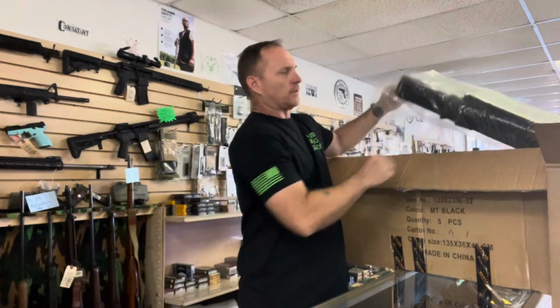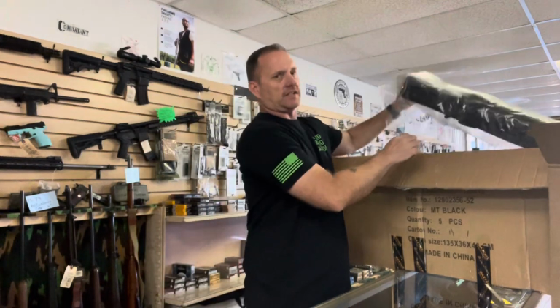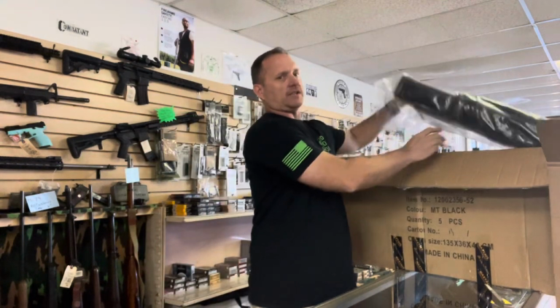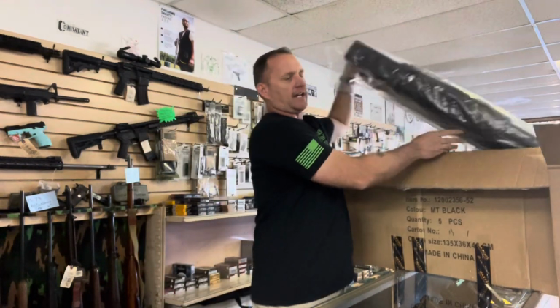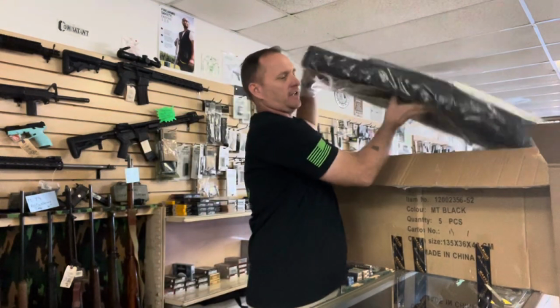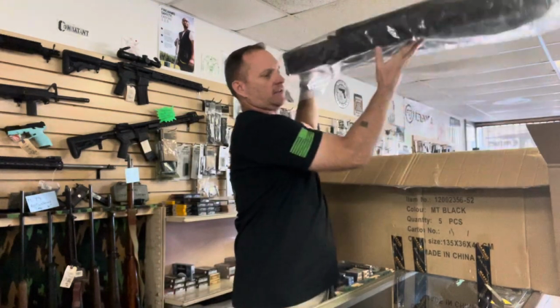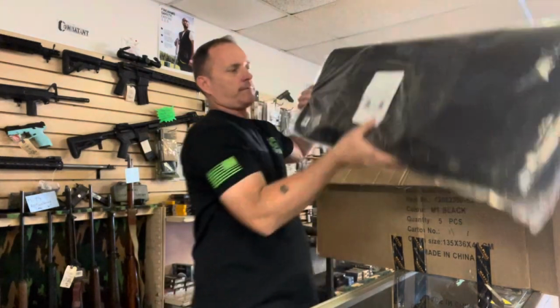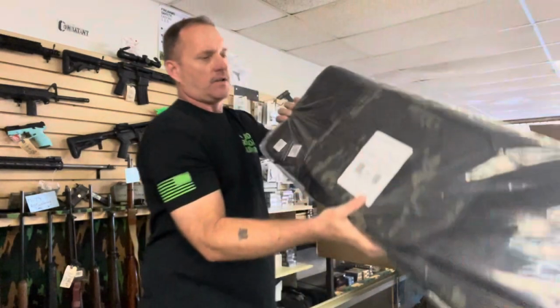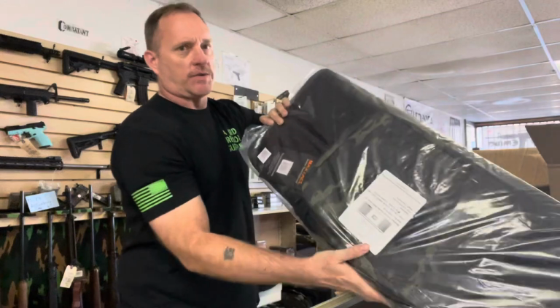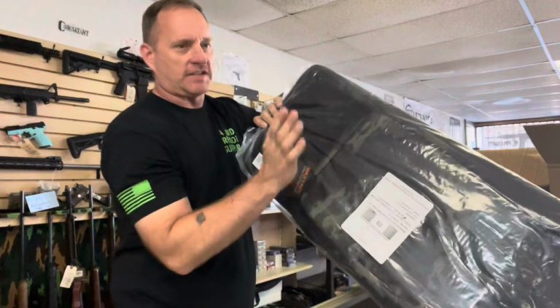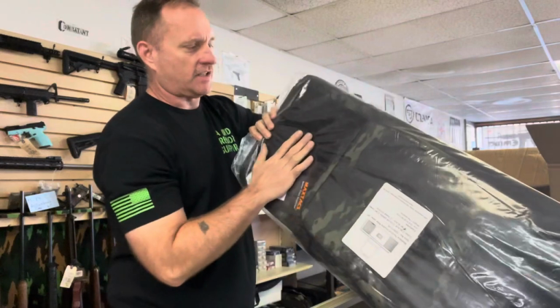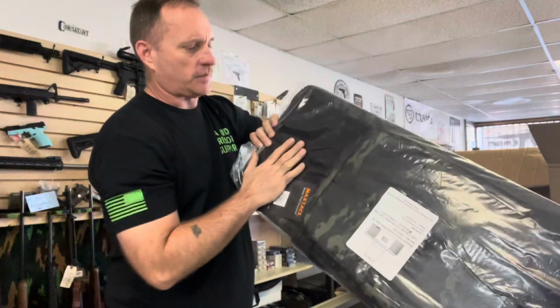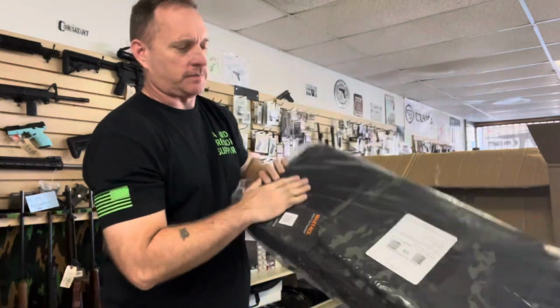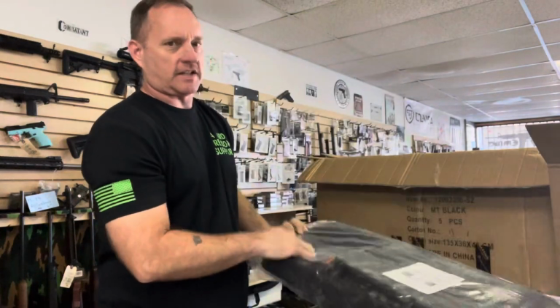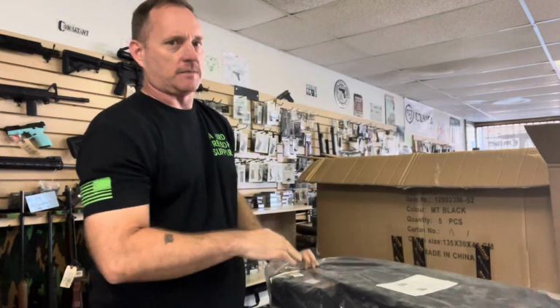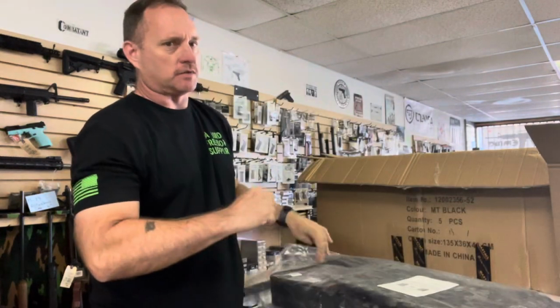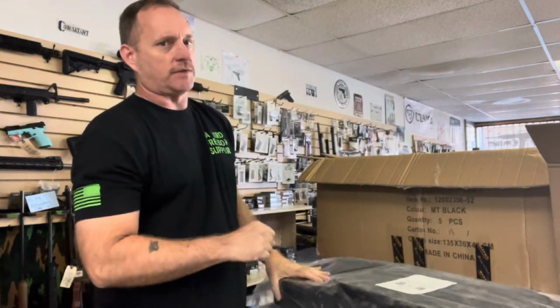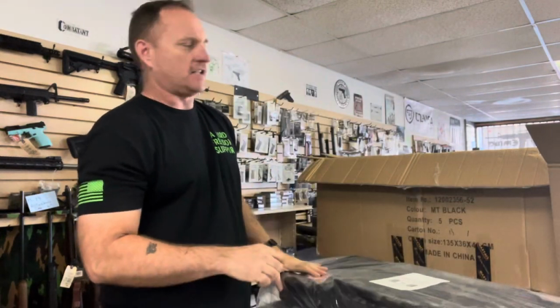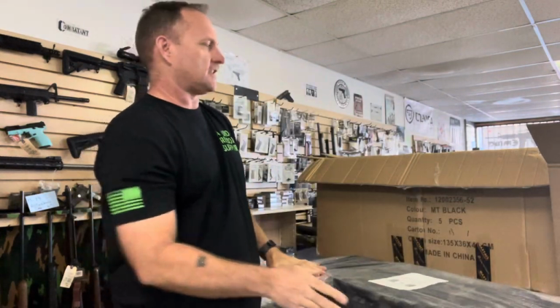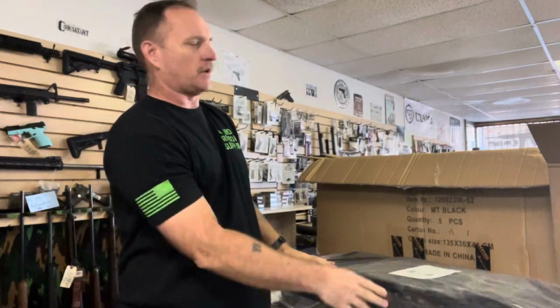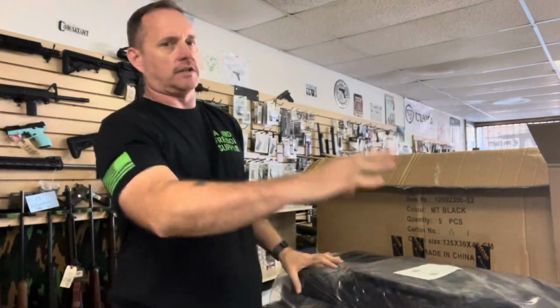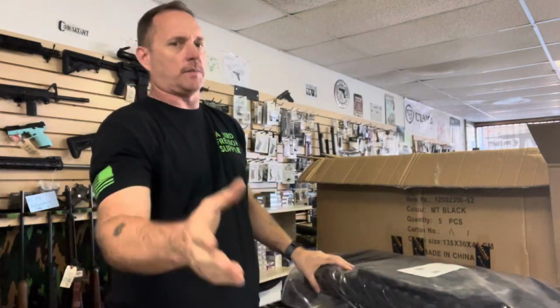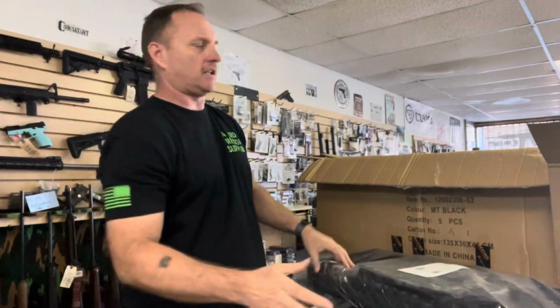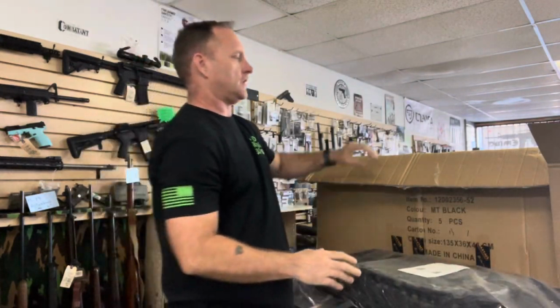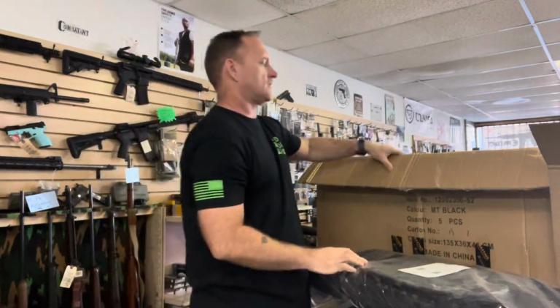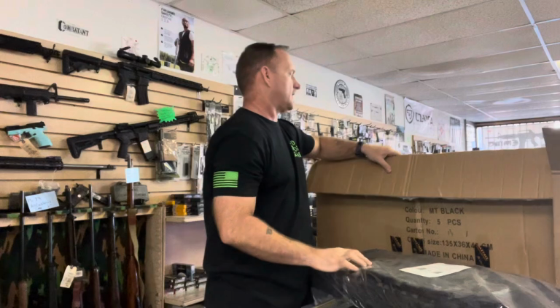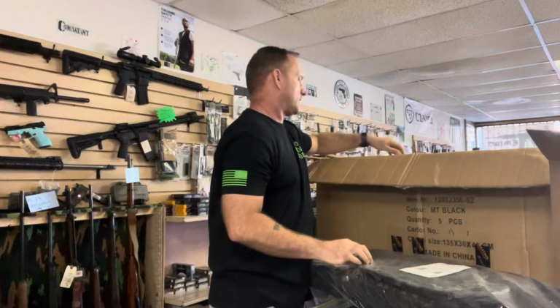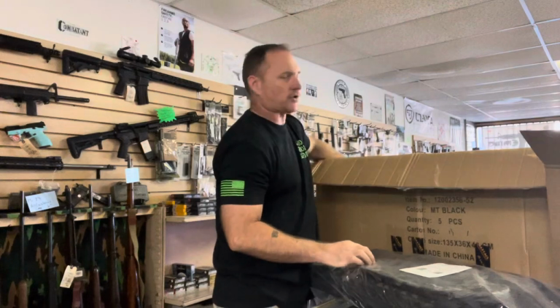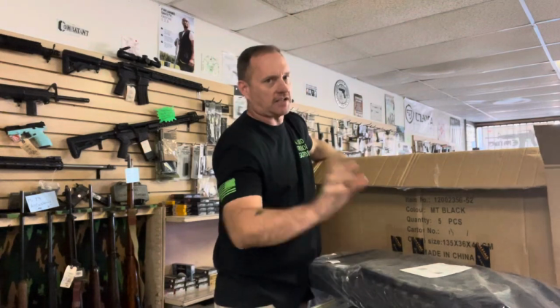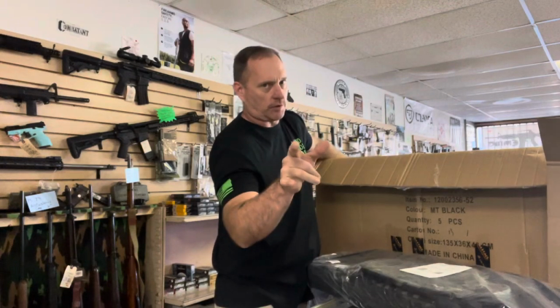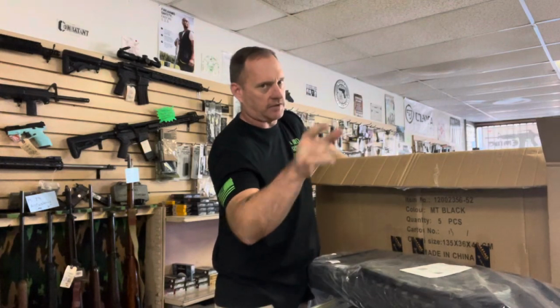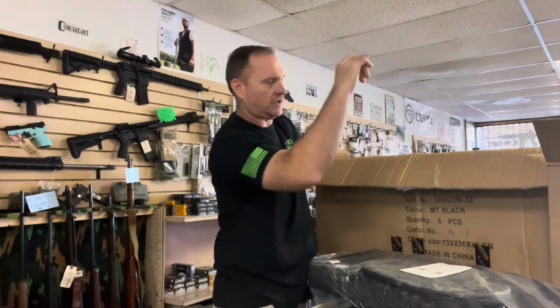Recently I sold out of these 36-inch black multi-cam double rifle cases. As we all know, go back into video history and there is a stress test durability video.